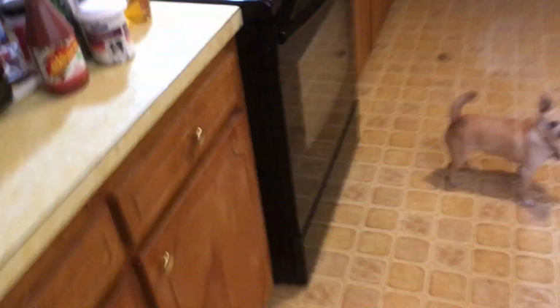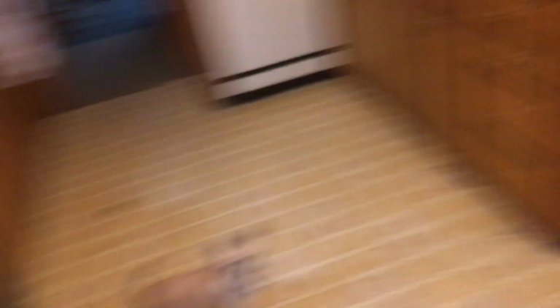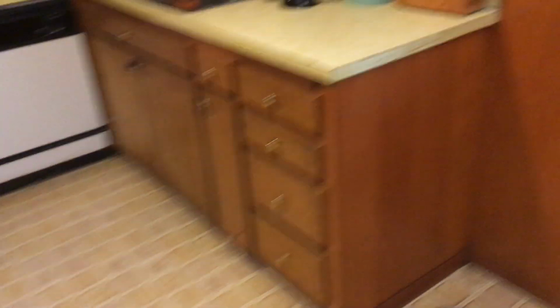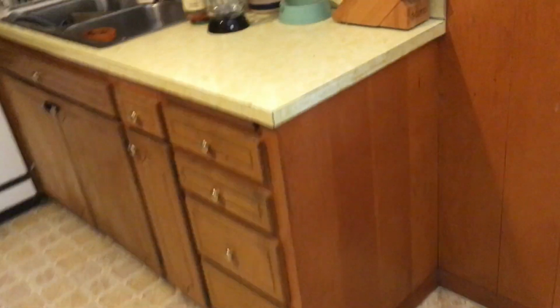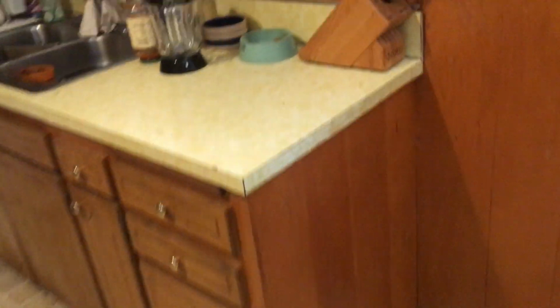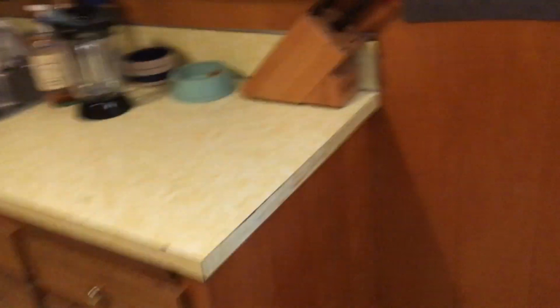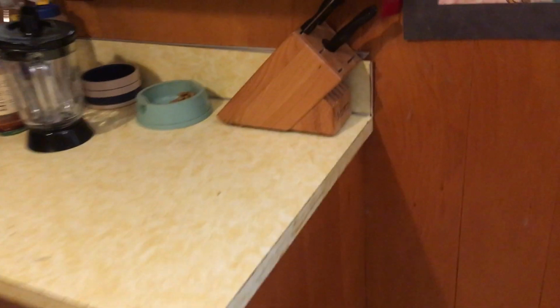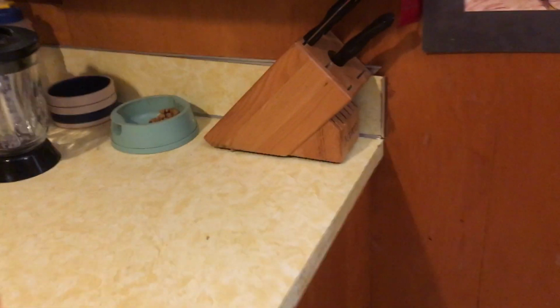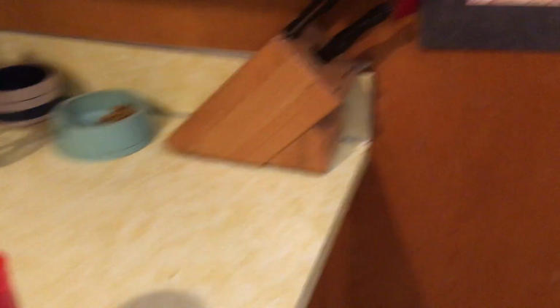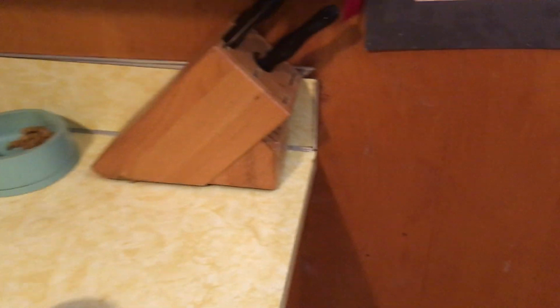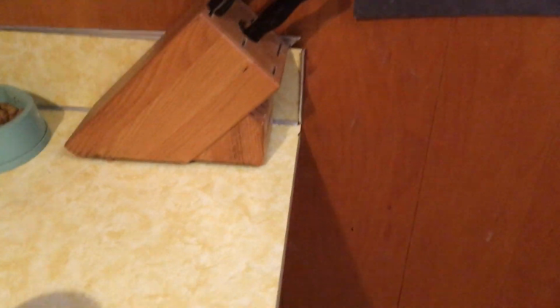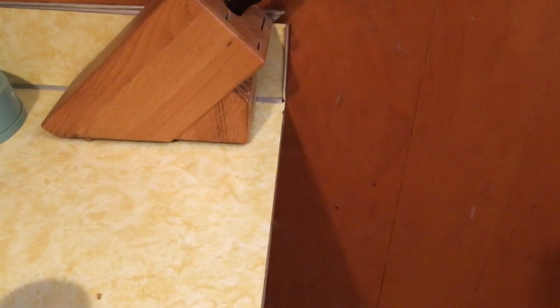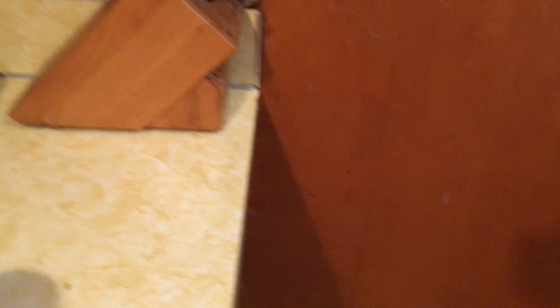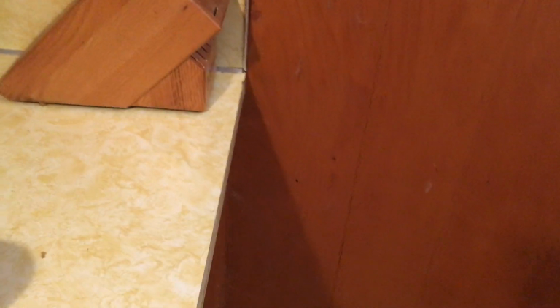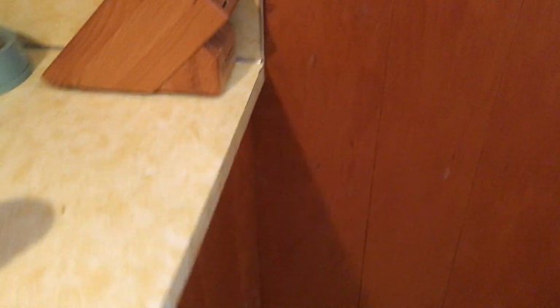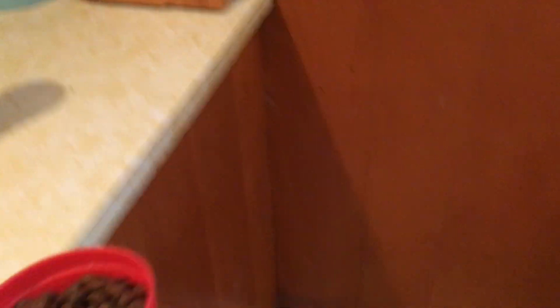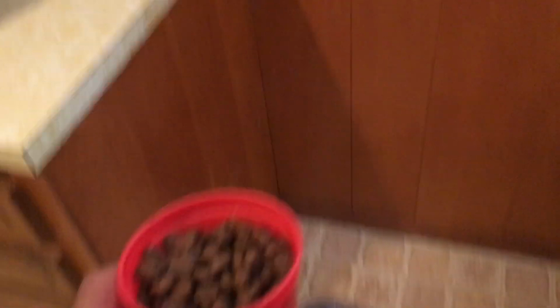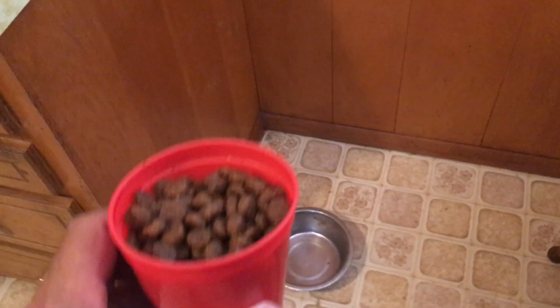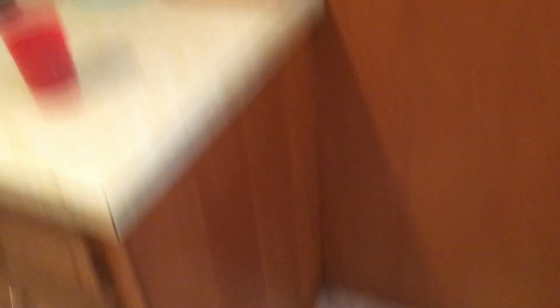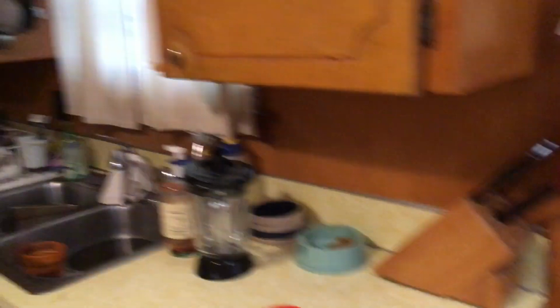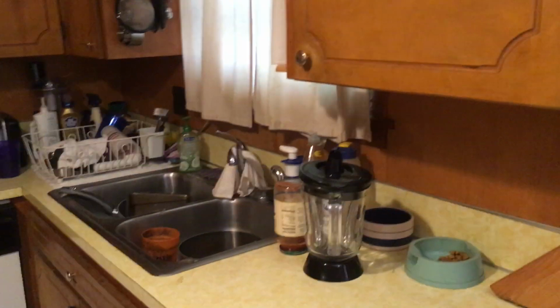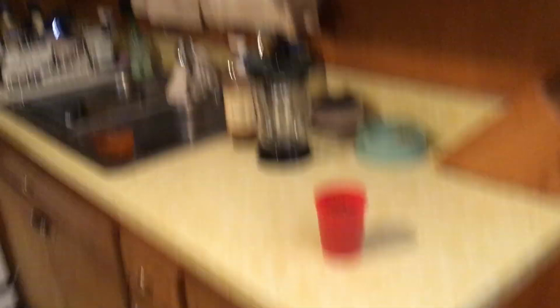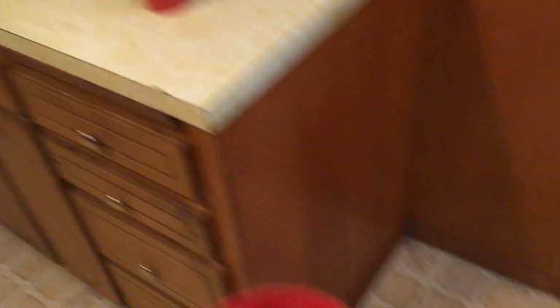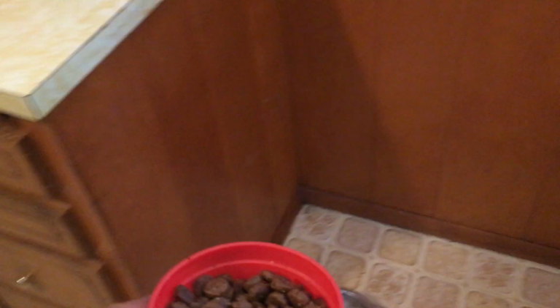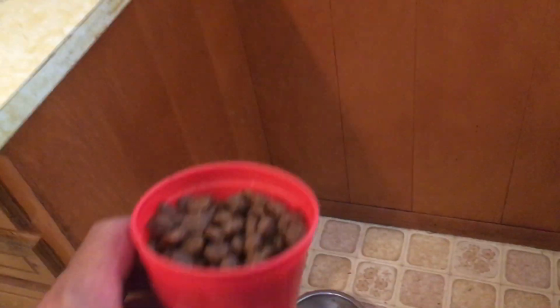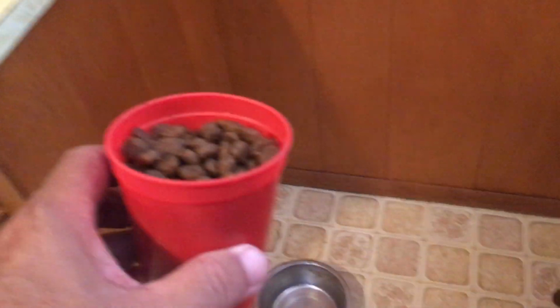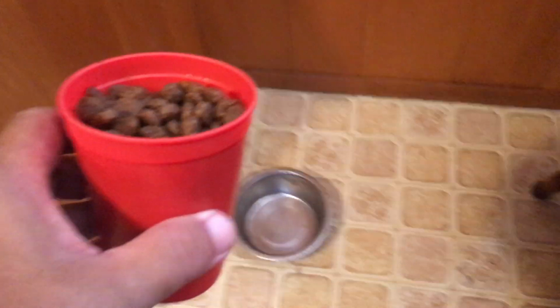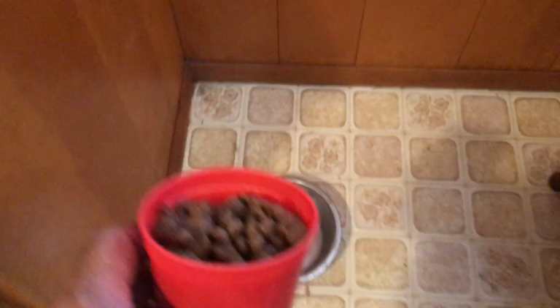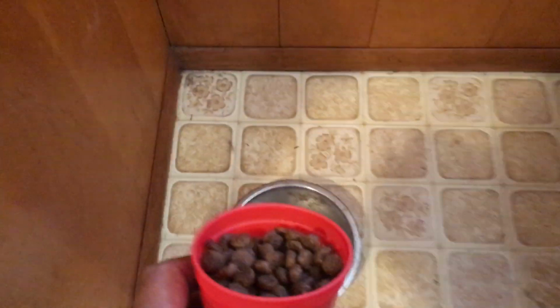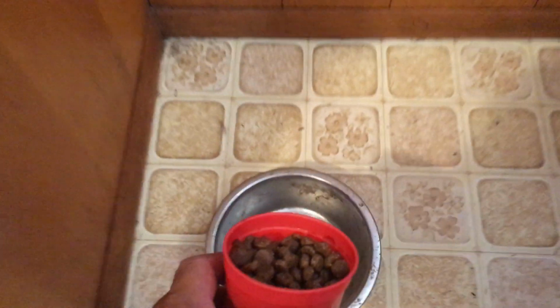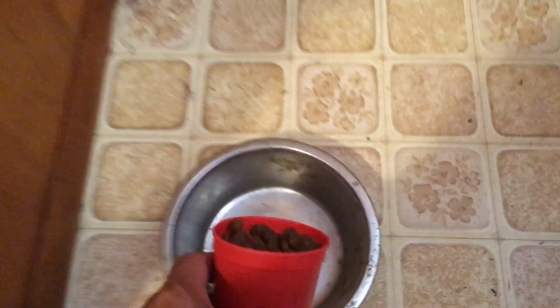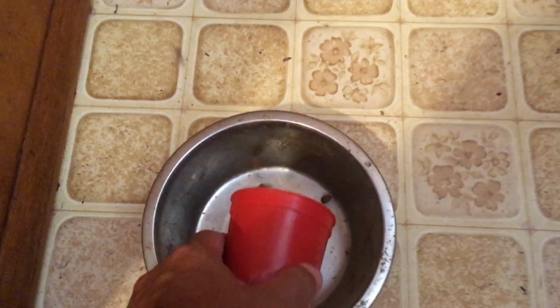Everybody has their special place to eat. Iris the Basset Hound eats right here in the kitchen, and she gets the full cup.